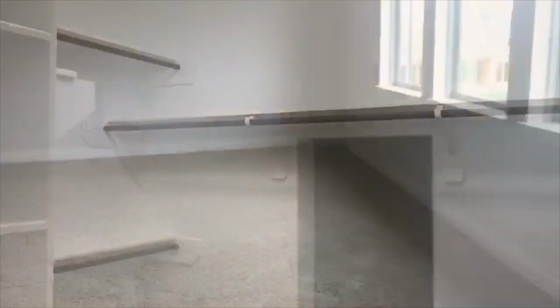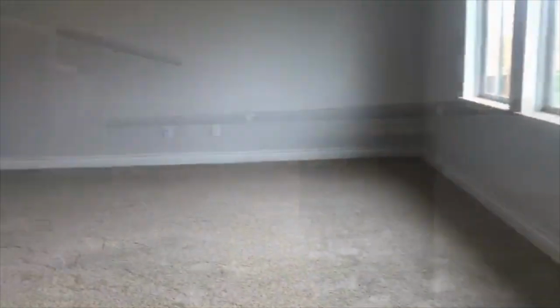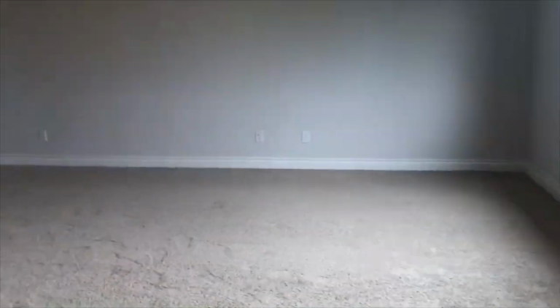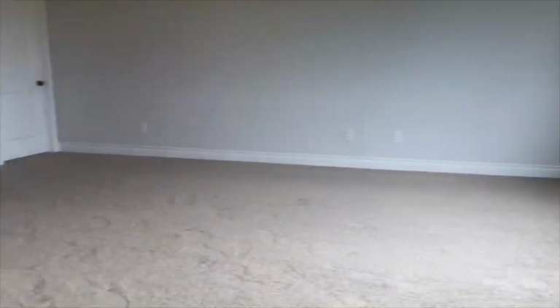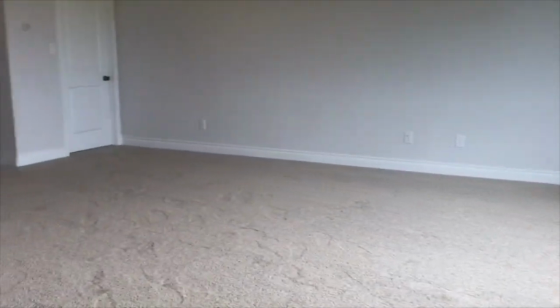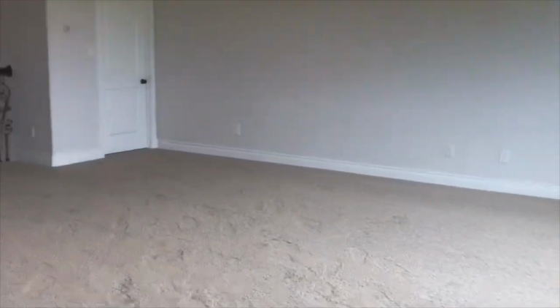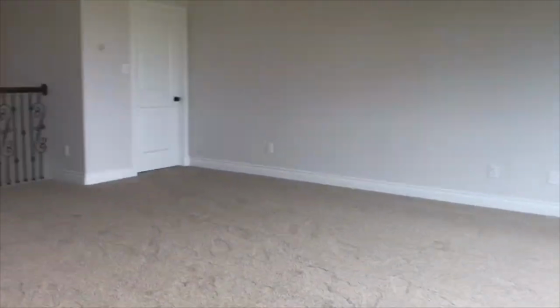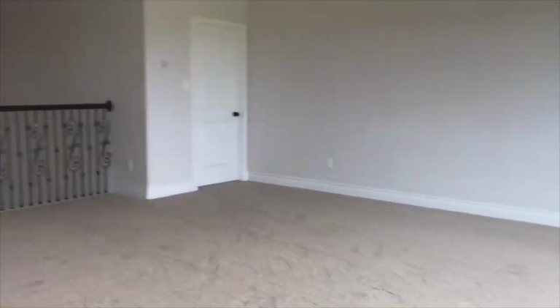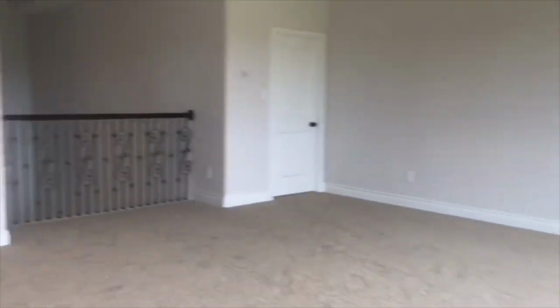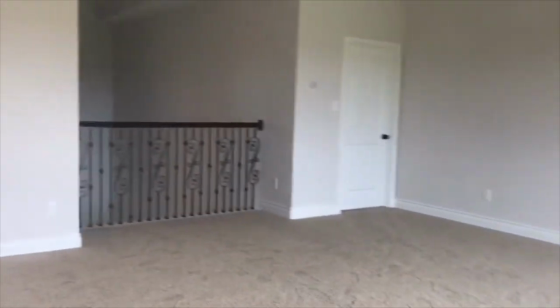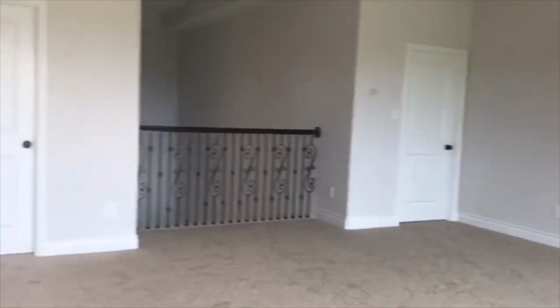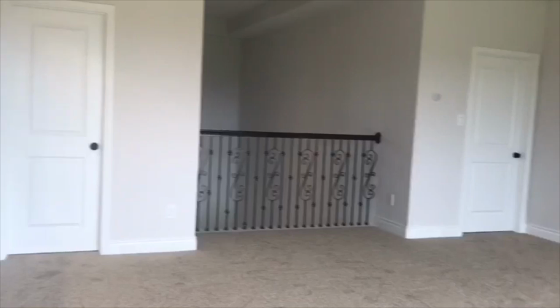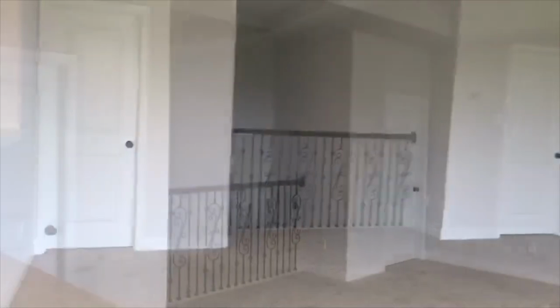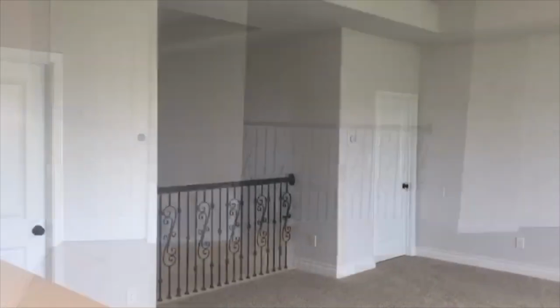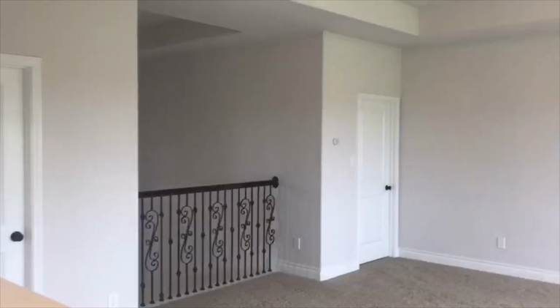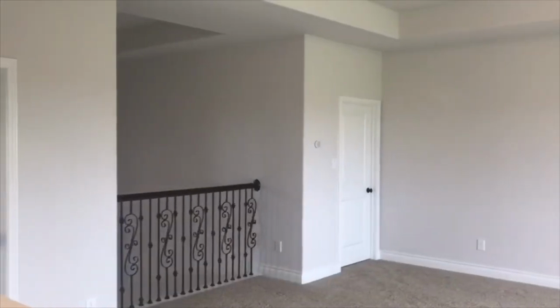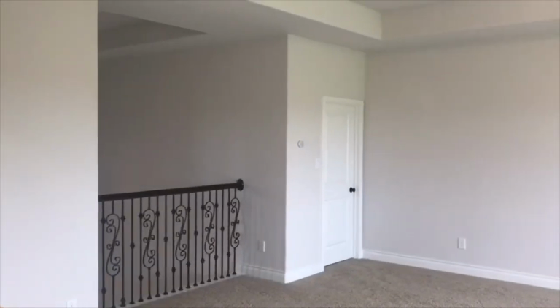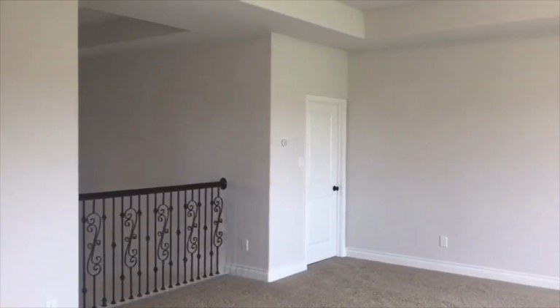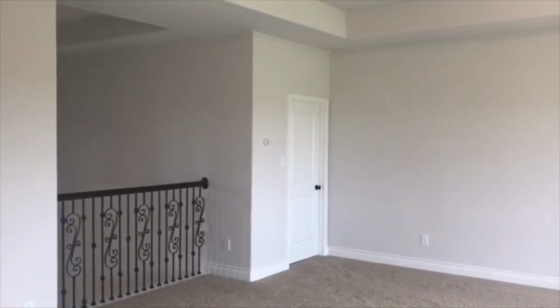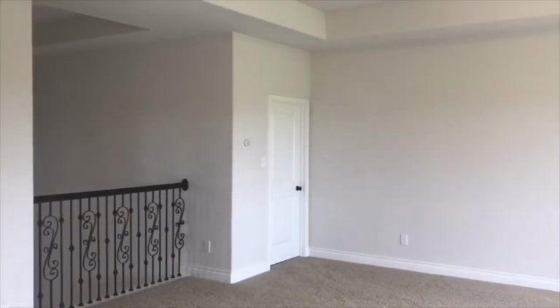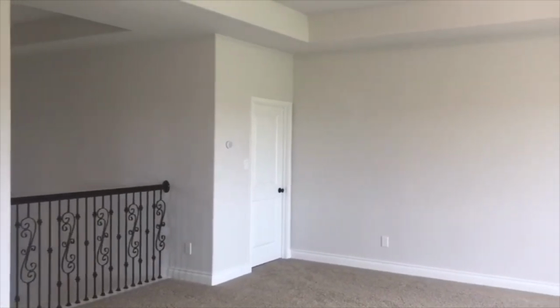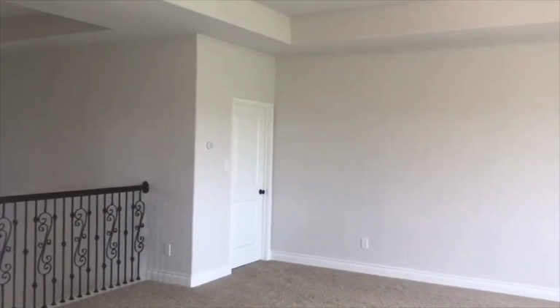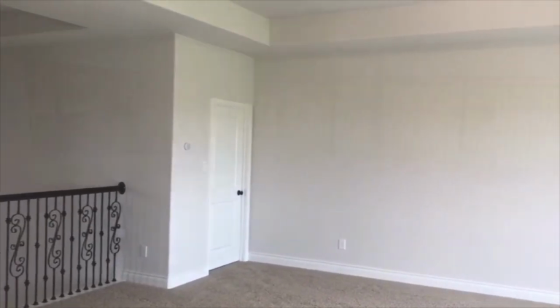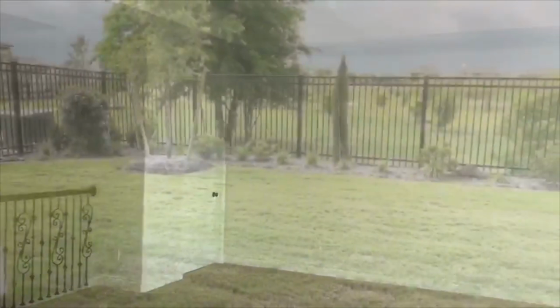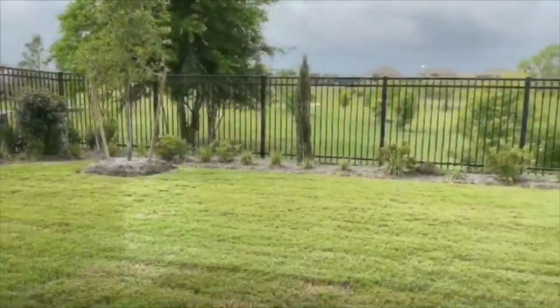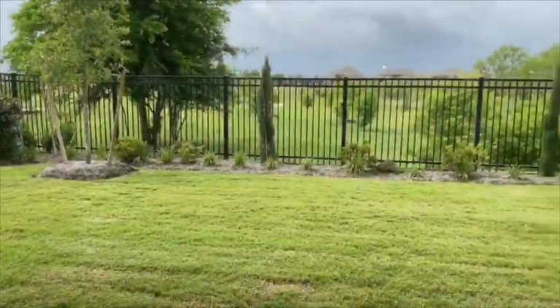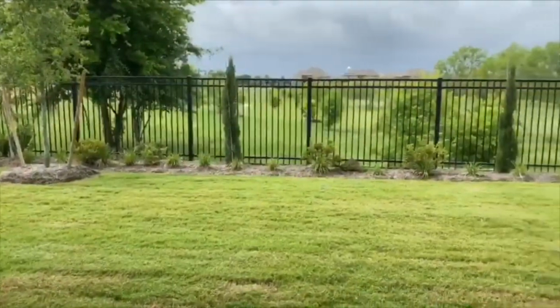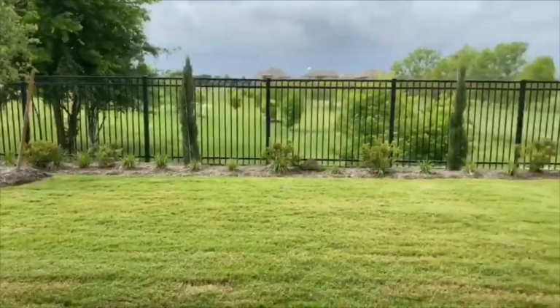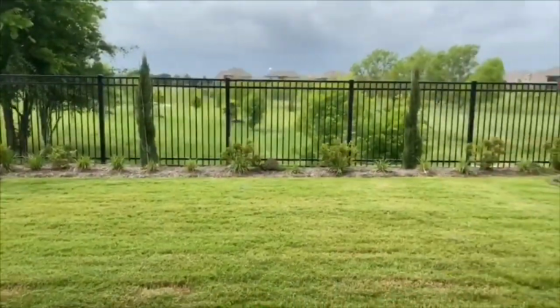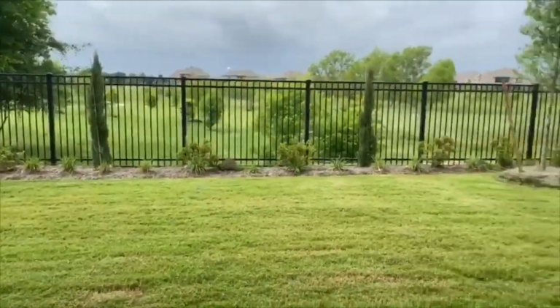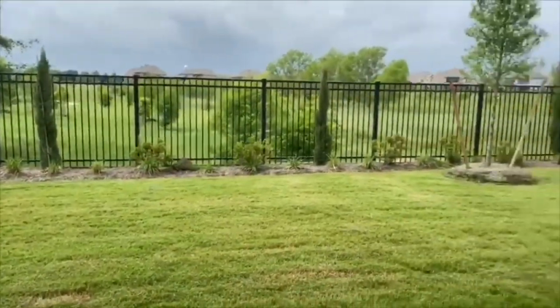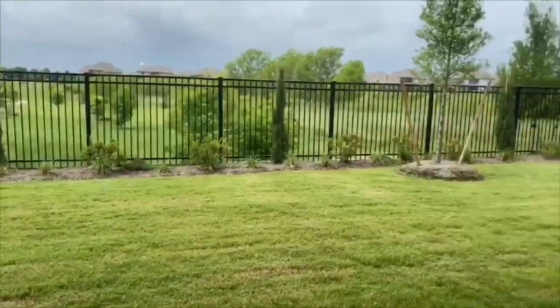Making your way upstairs, you have the spacious game room and your second half bath. This home is completed with a large covered backyard patio.